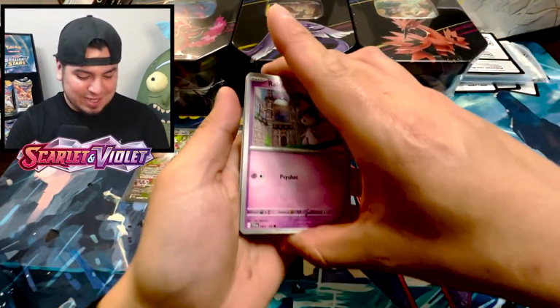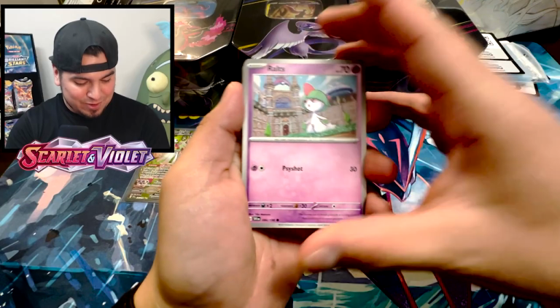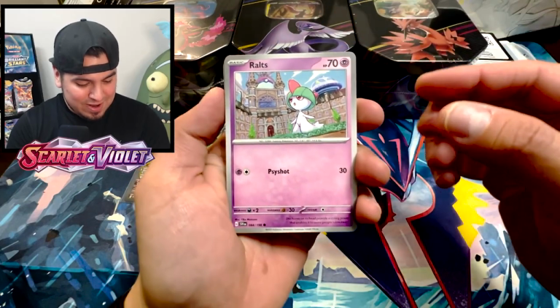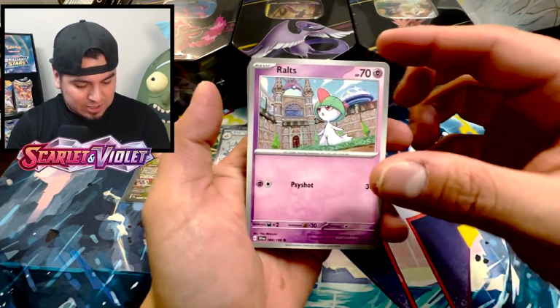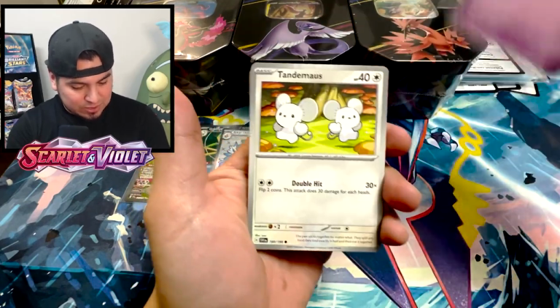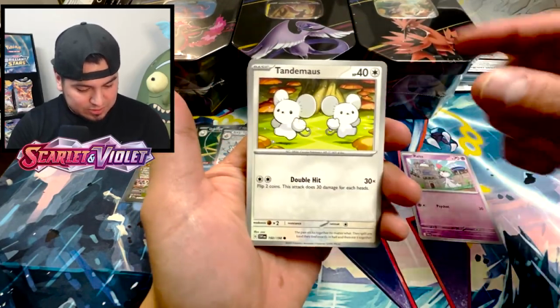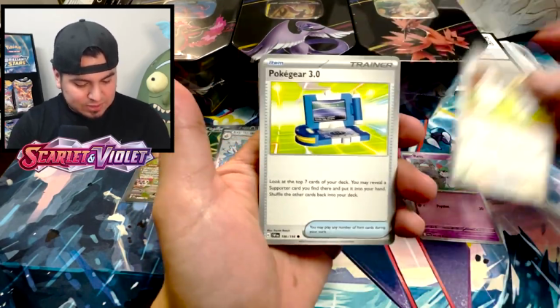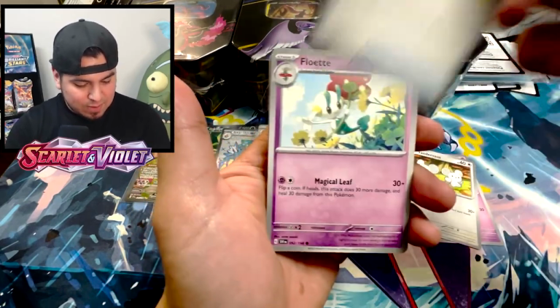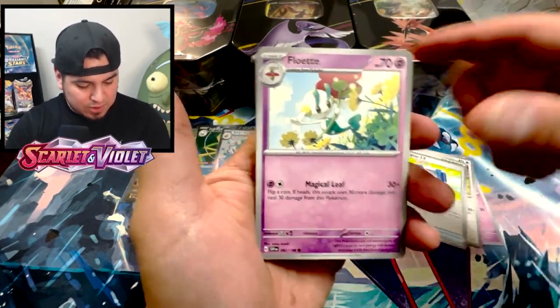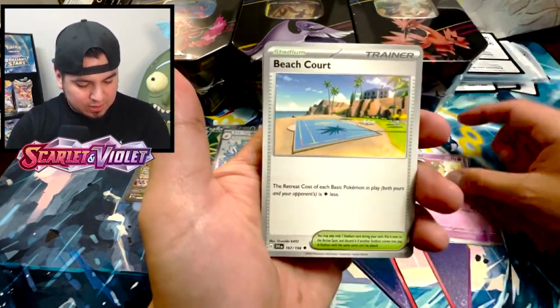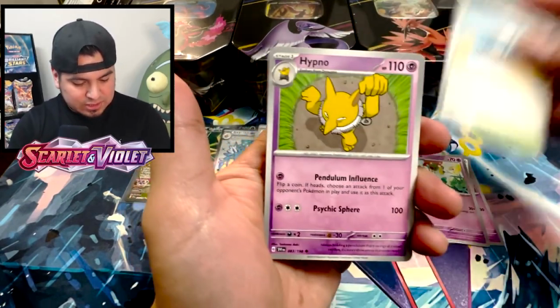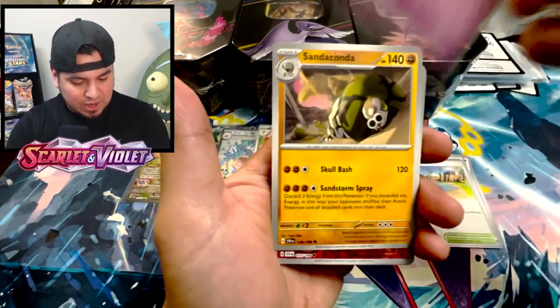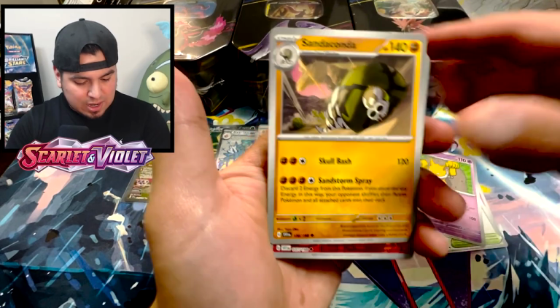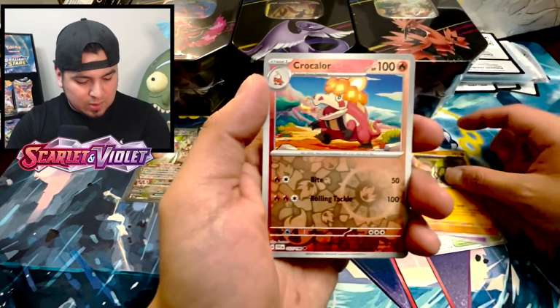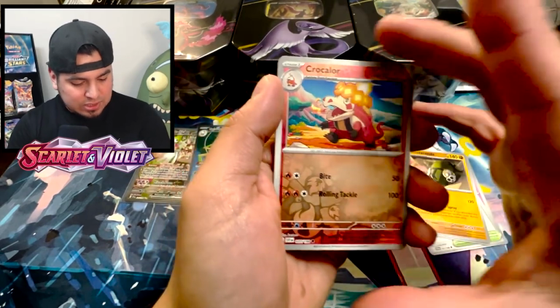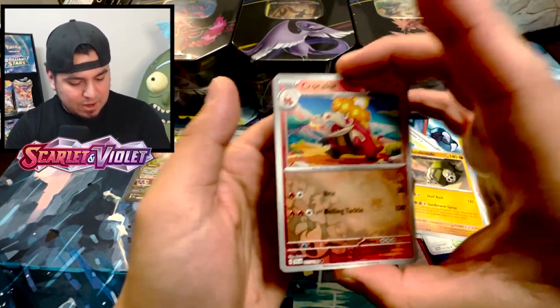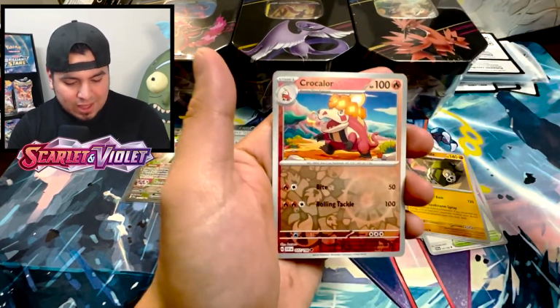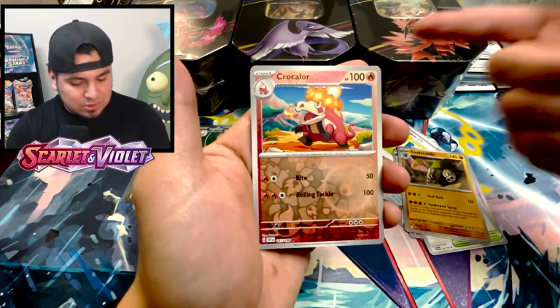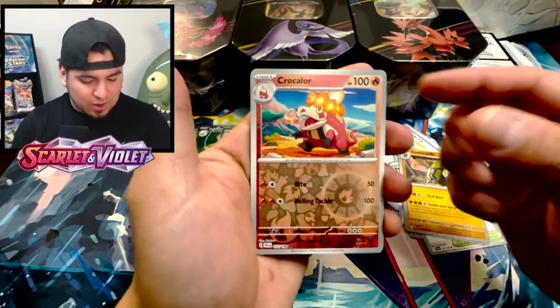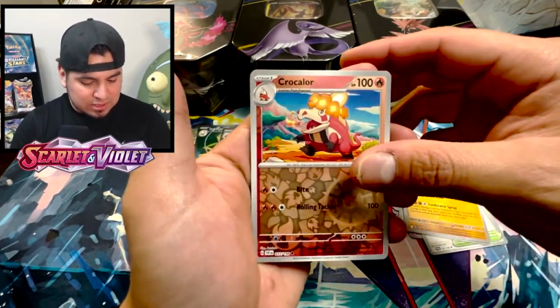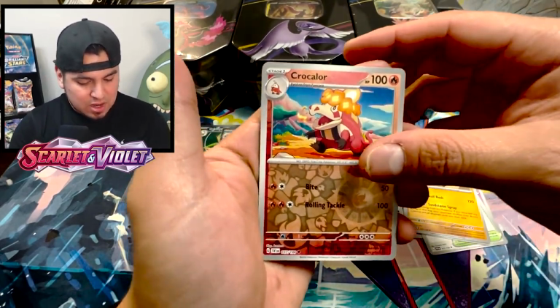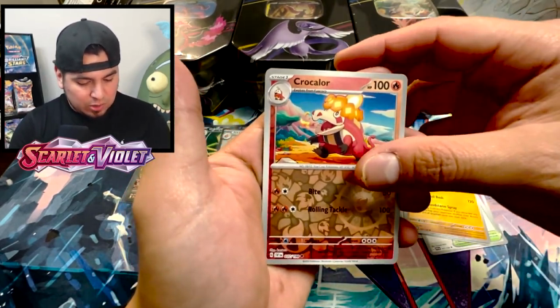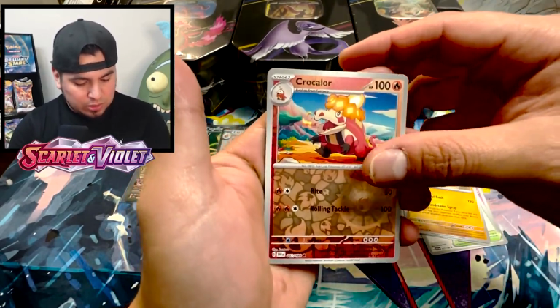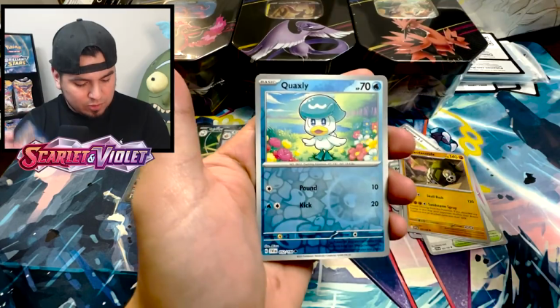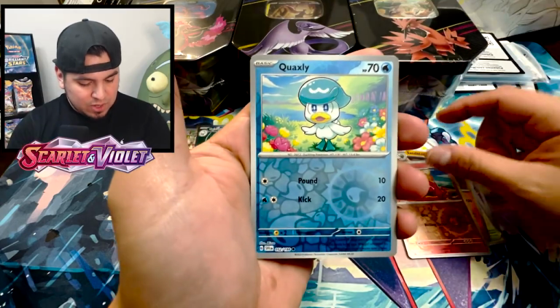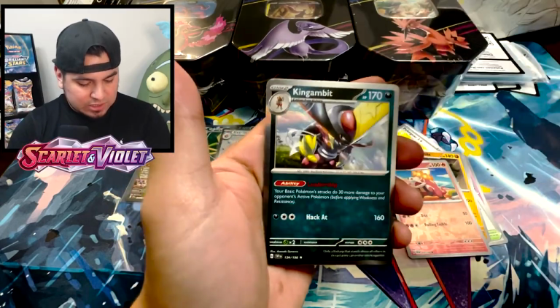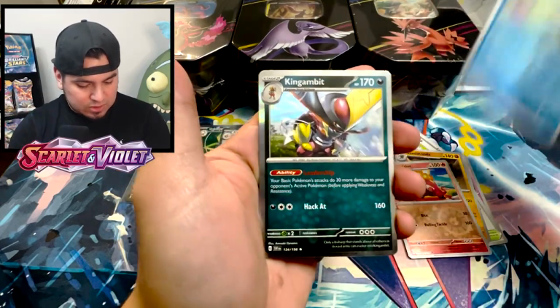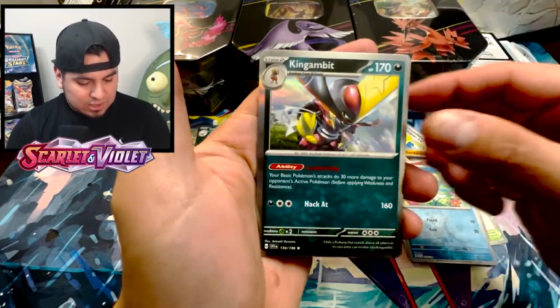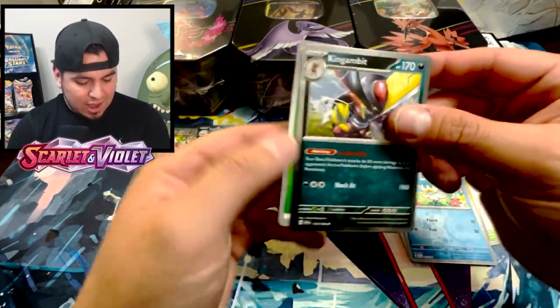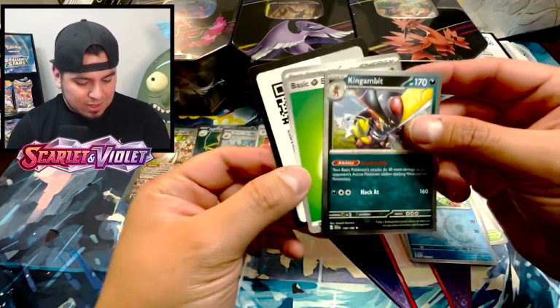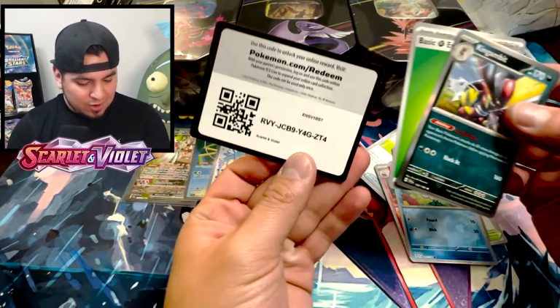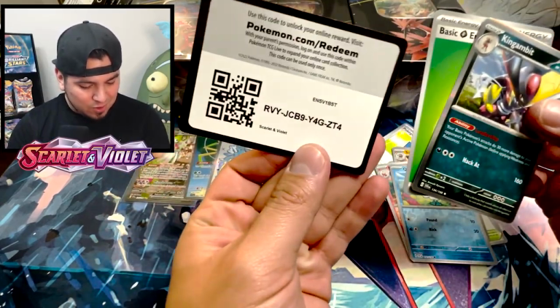Gardevoir ex, Gyarados ex — come on, last pack magic. Can we get a gold? Miraidon or any trainer at this point. Scarlet and Violet just knows how to treat you well. Shout out to Ralts, Tandemaus, Pawniard. Crocalor reverse, Quaxly reverse, Kingambit and a code card.